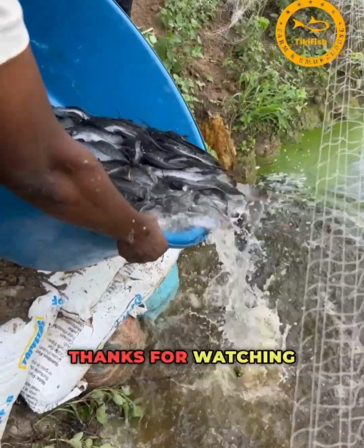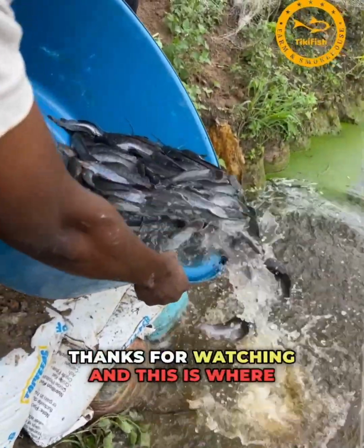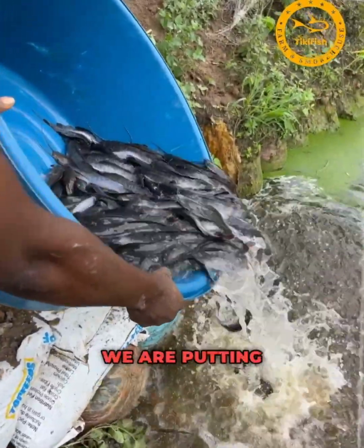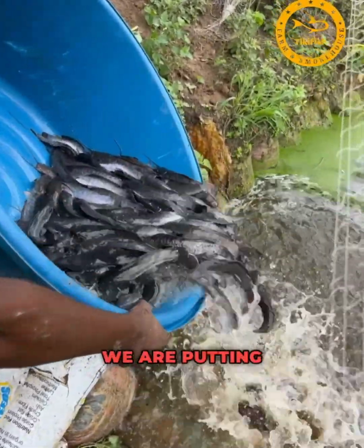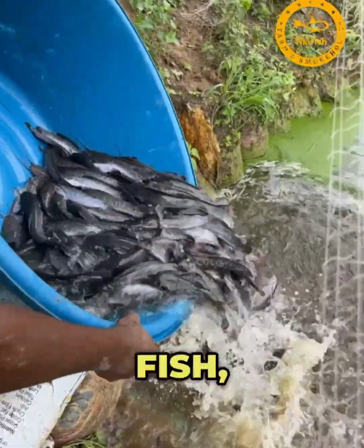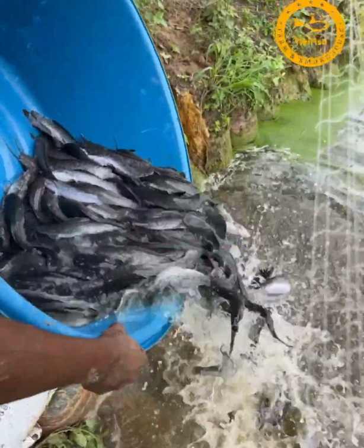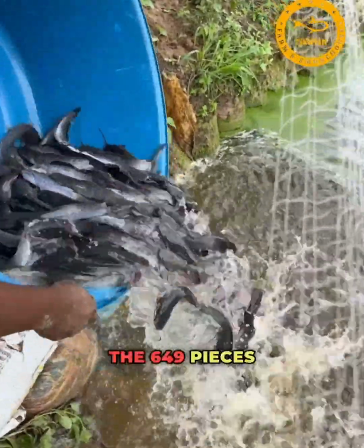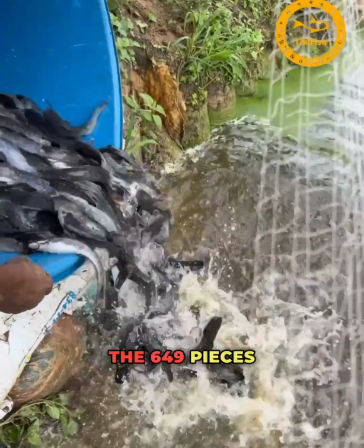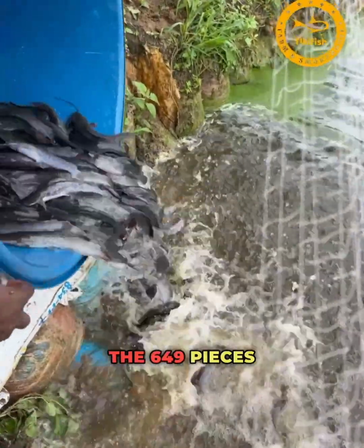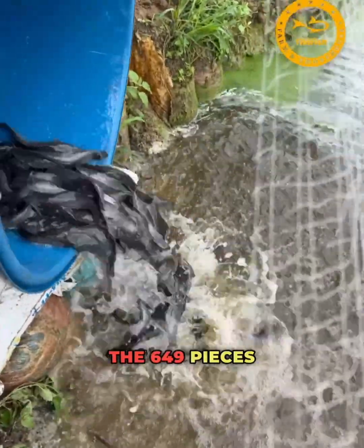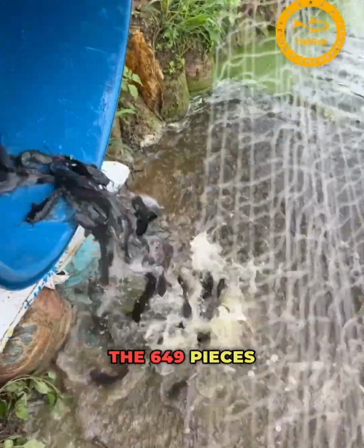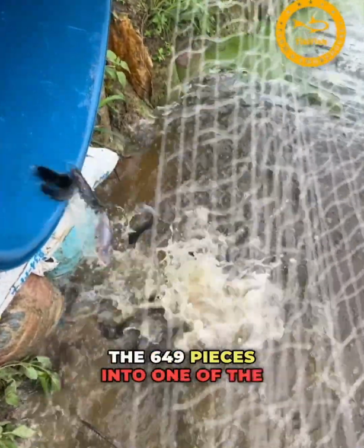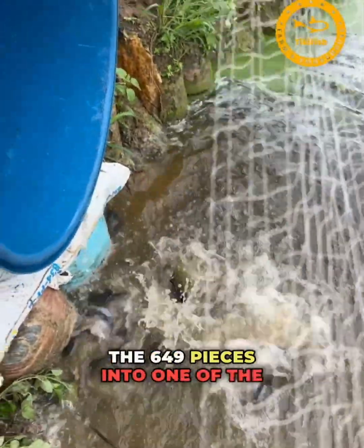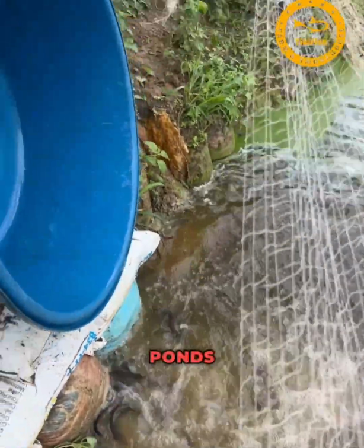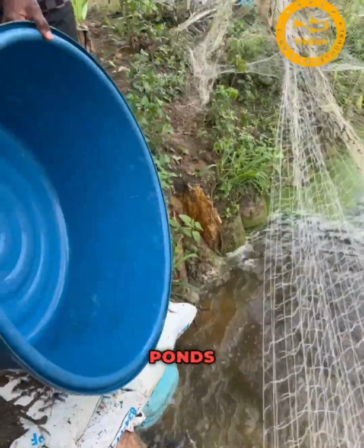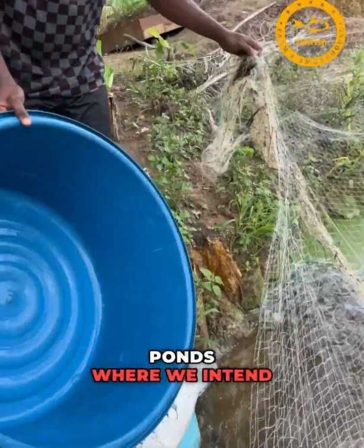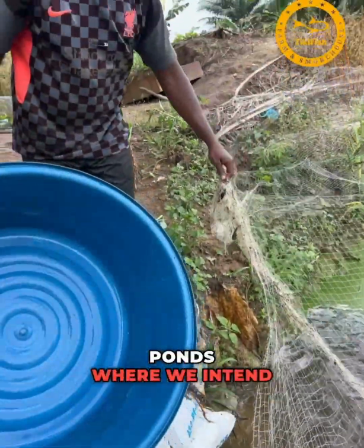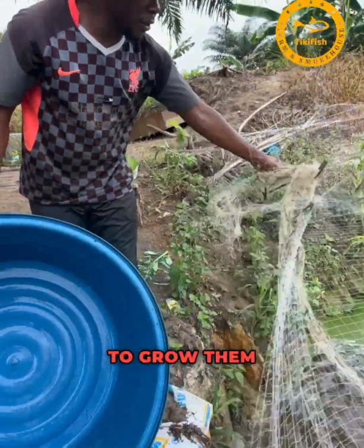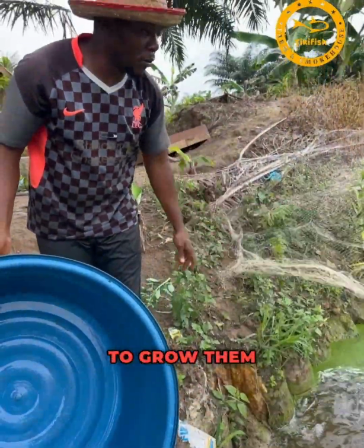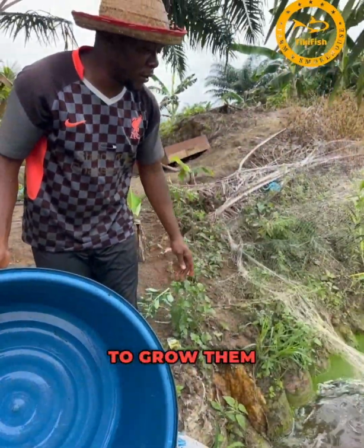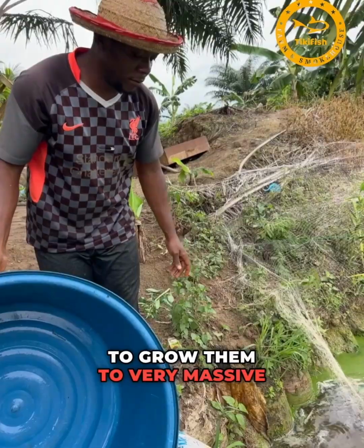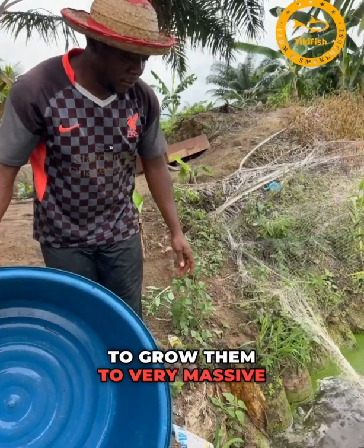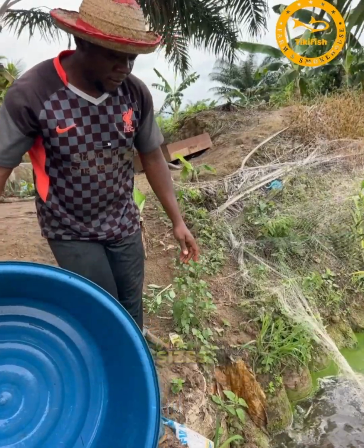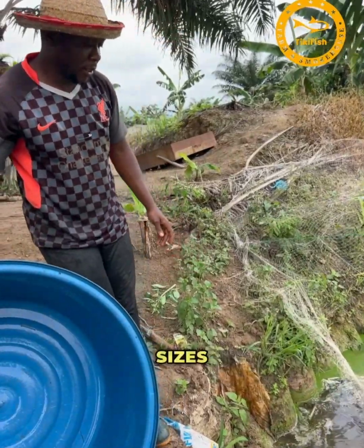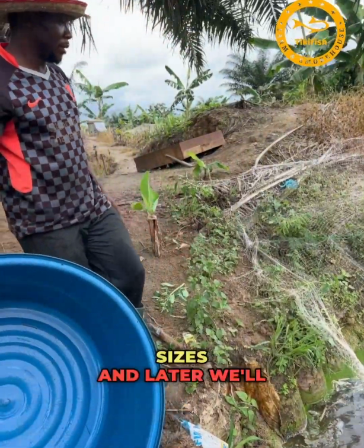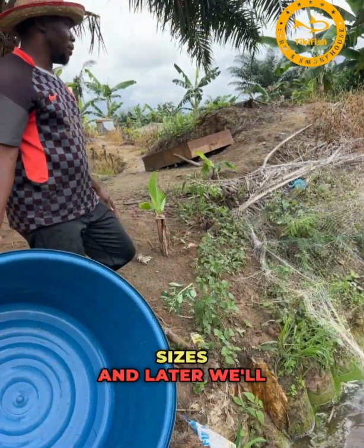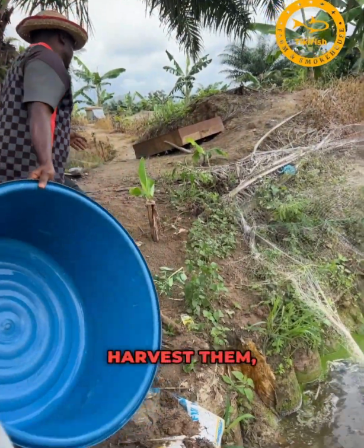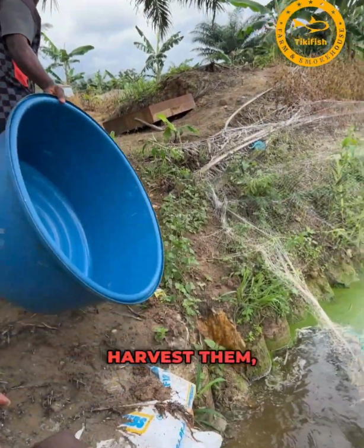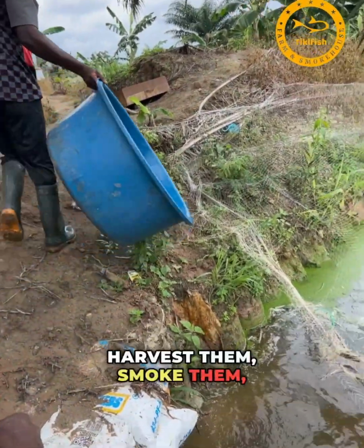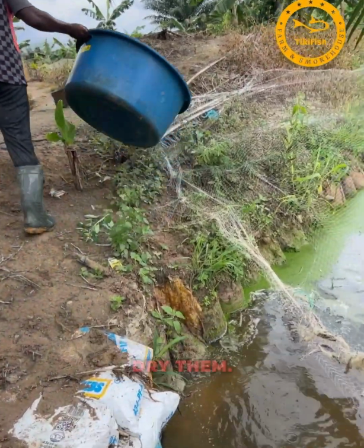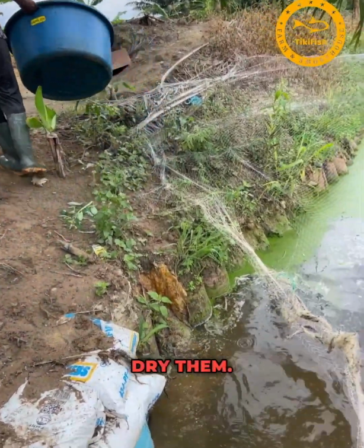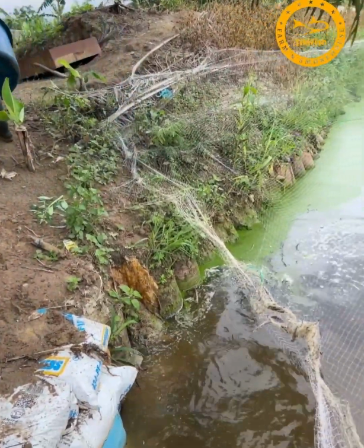Here is where we are putting the fish — the 649 pieces — into one of the ponds where we intend to grow them to very massive sizes. Later, we'll harvest them, smoke them, and dry them.